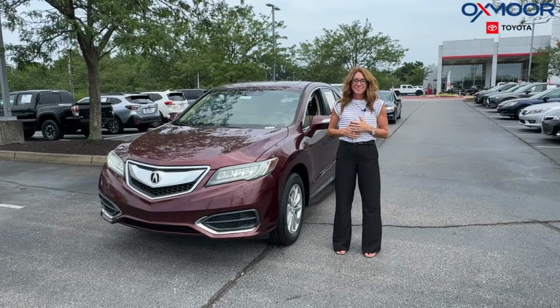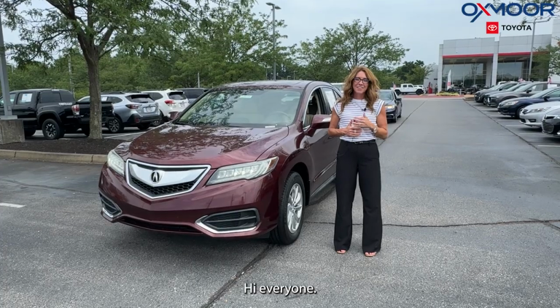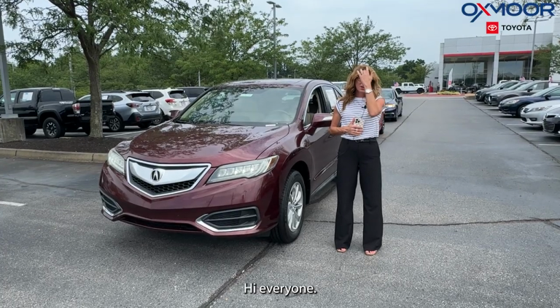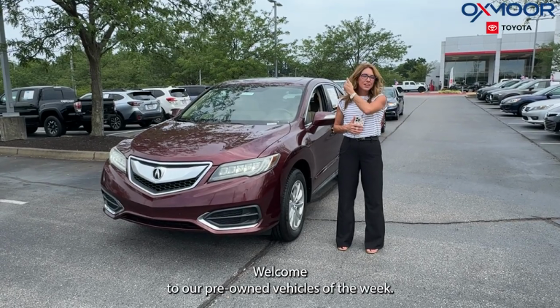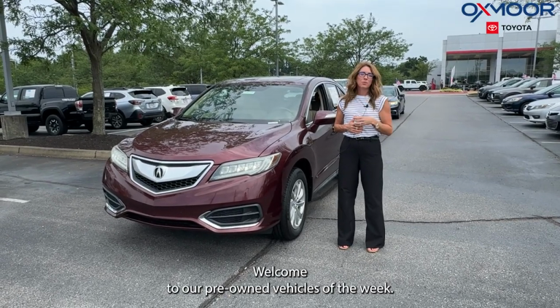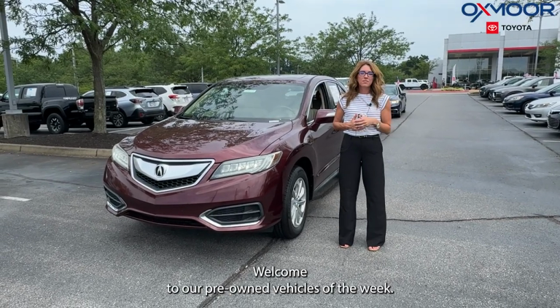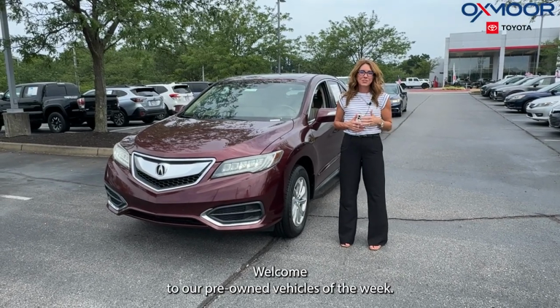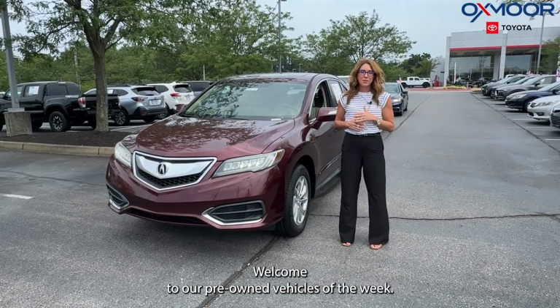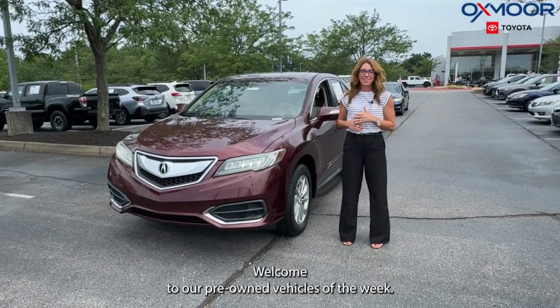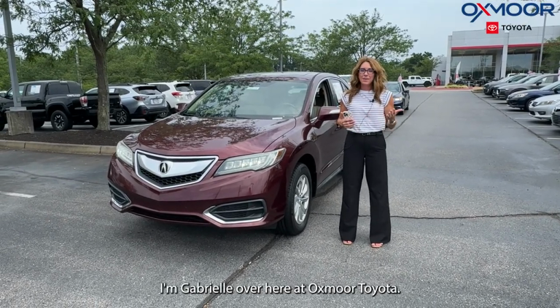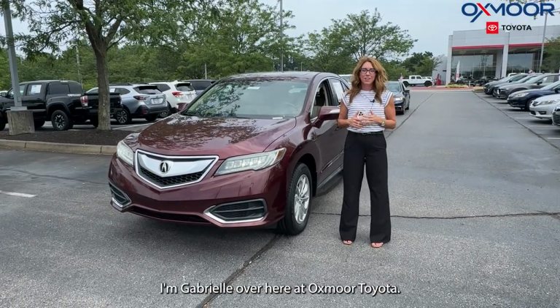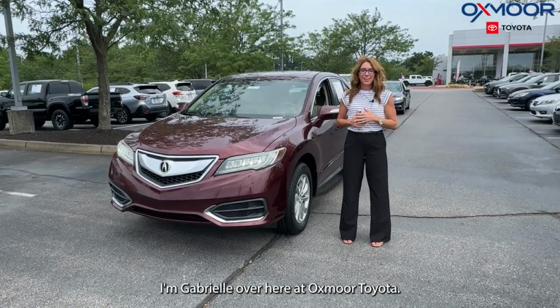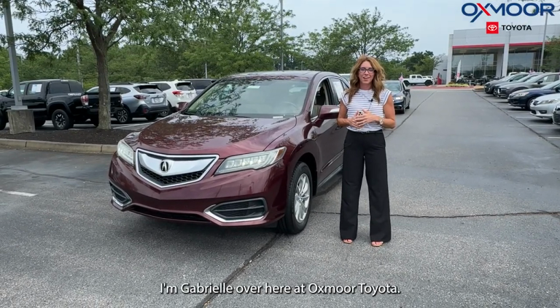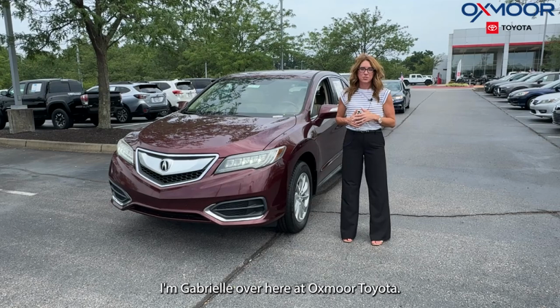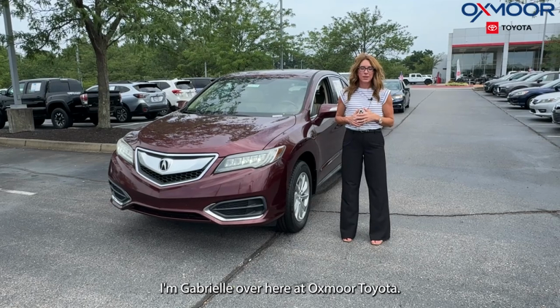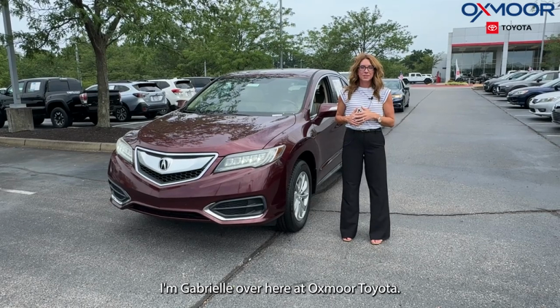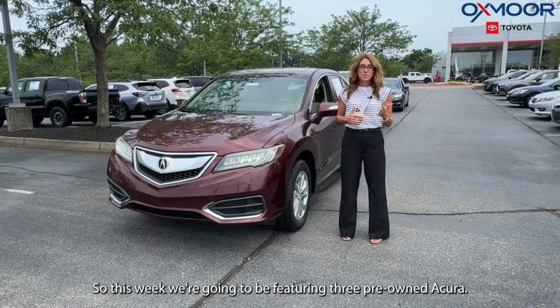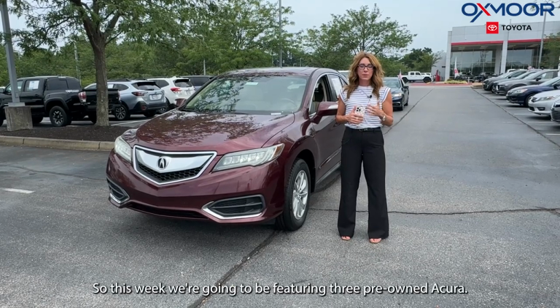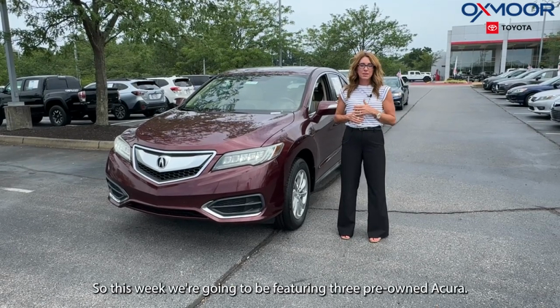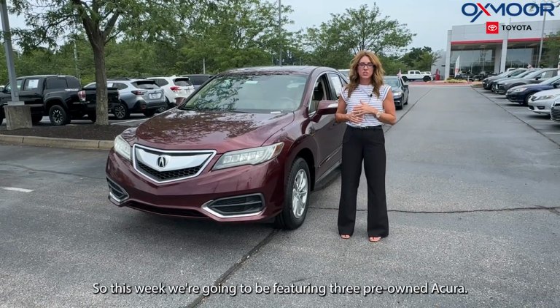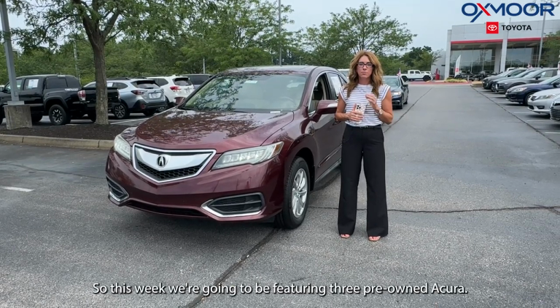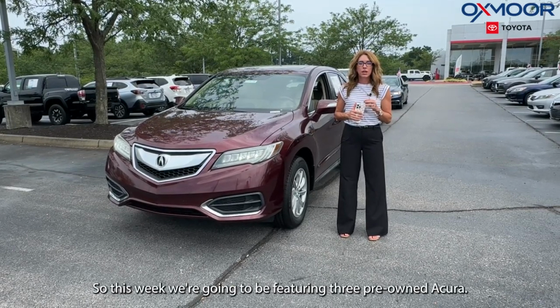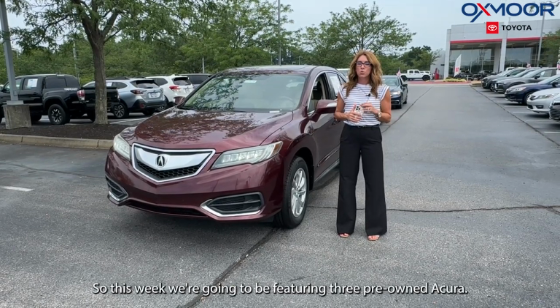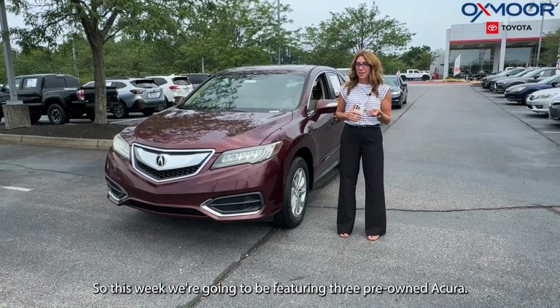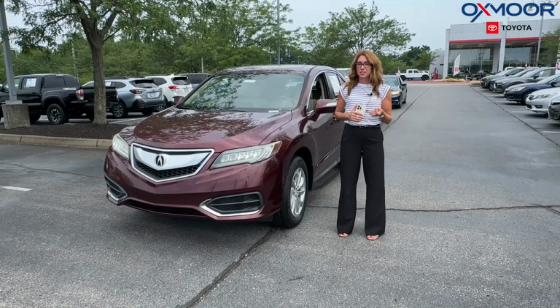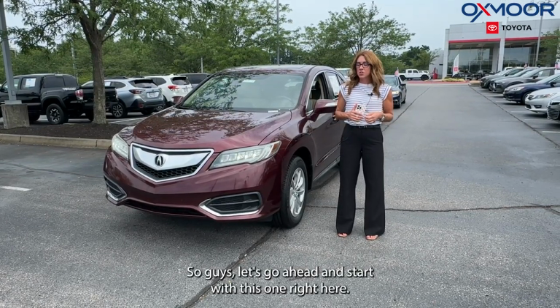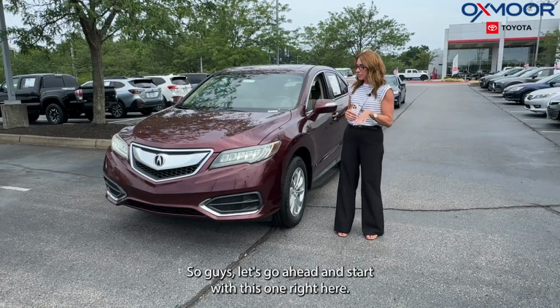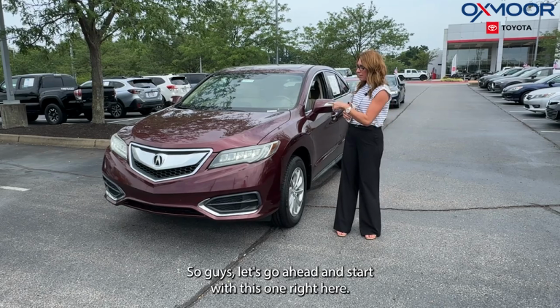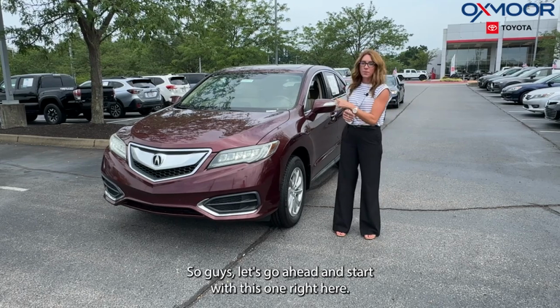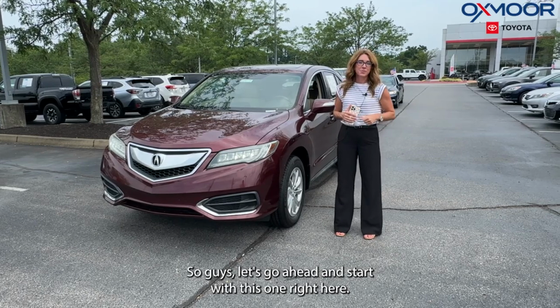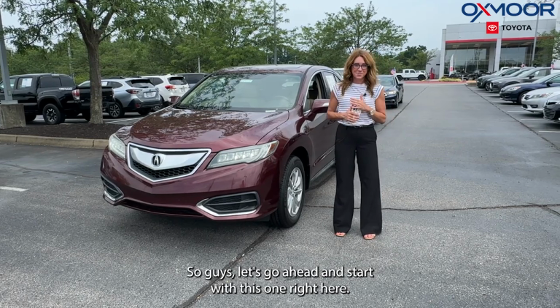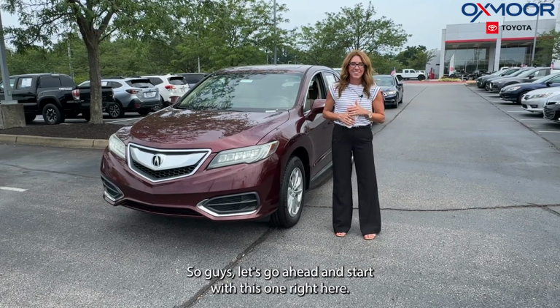Hi everyone, welcome to our pre-owned vehicles of the week. I'm Gabrielle over here at Oxmer Toyota. This week we're going to be featuring pre-owned Acuras. Let's go ahead and start with this one right here.